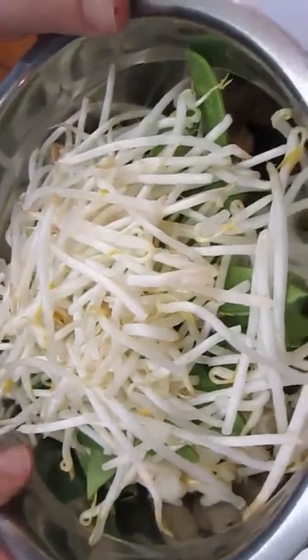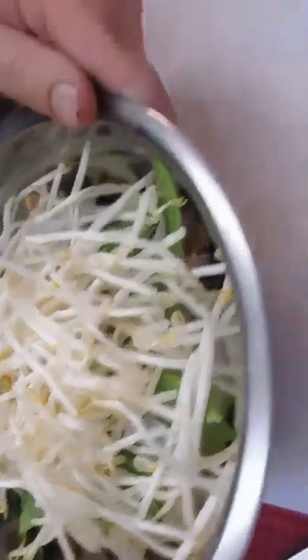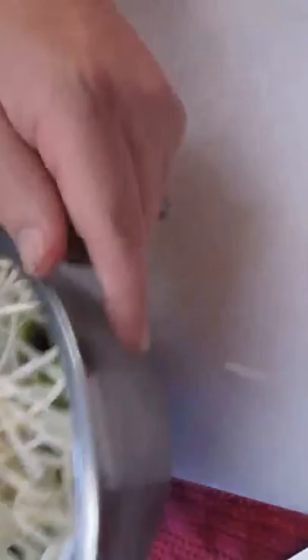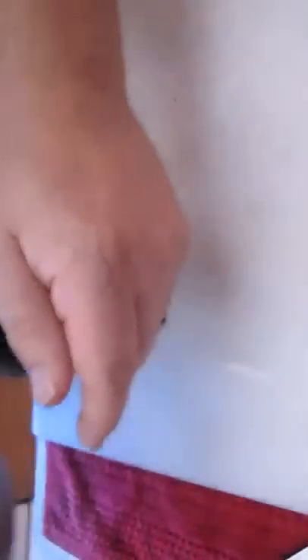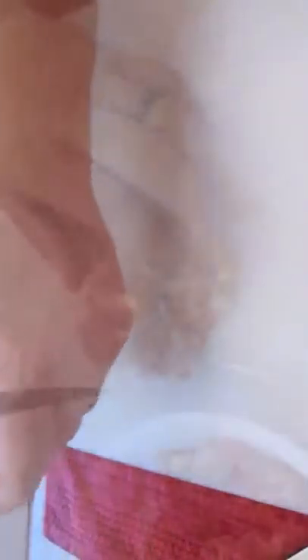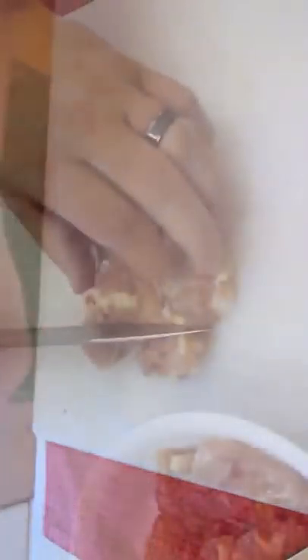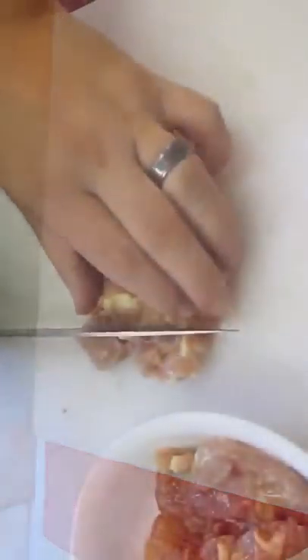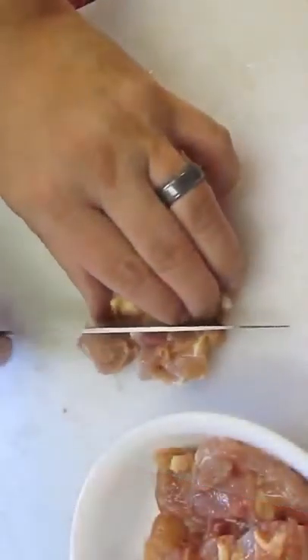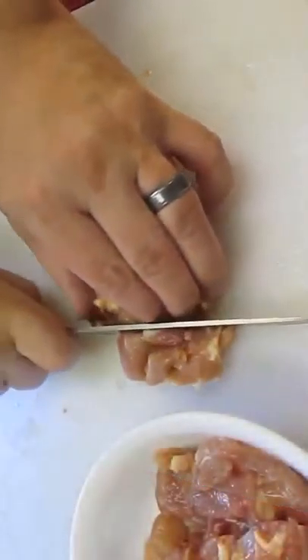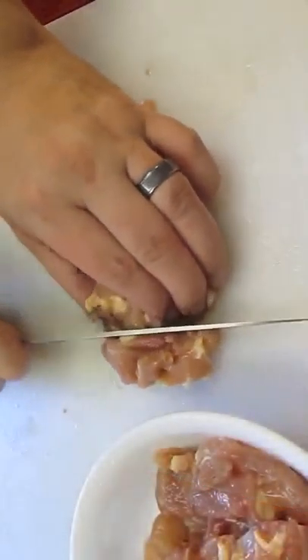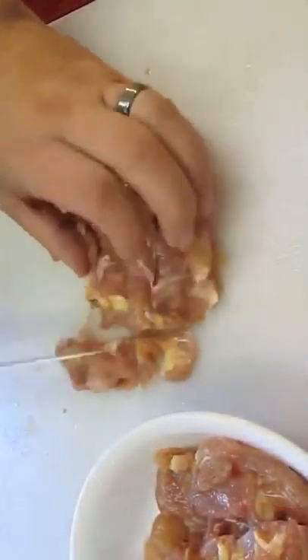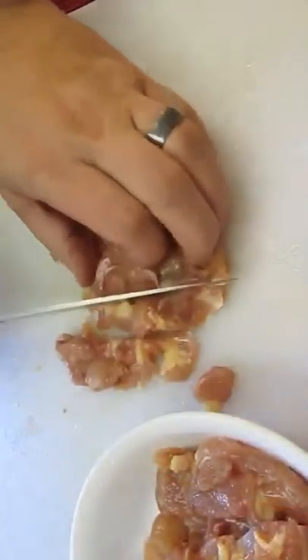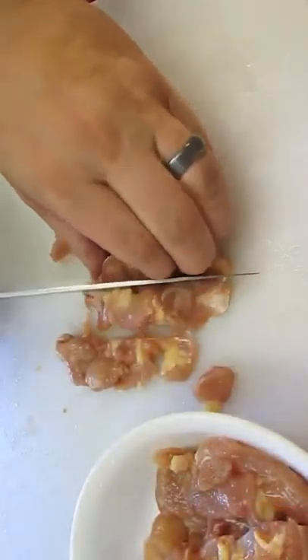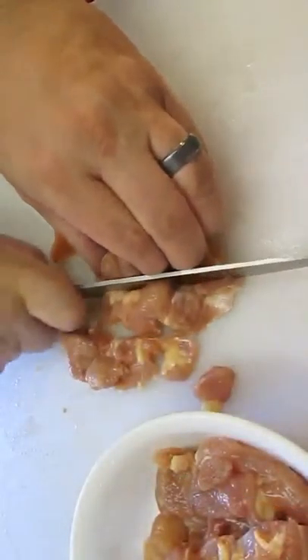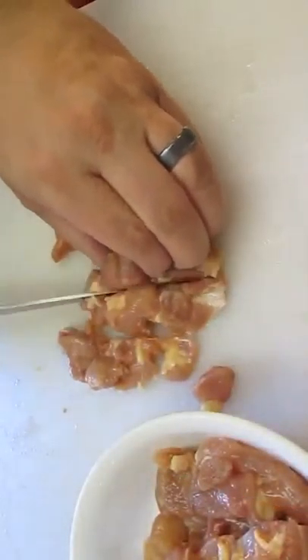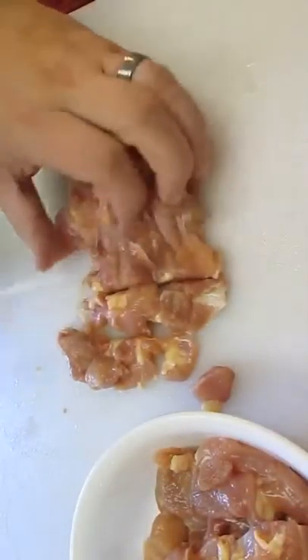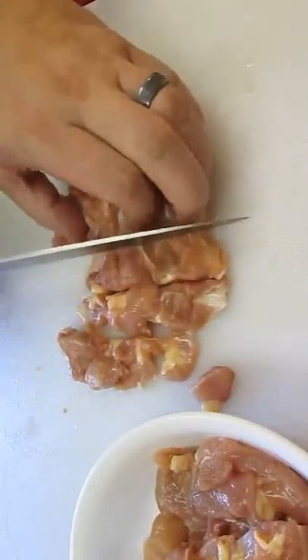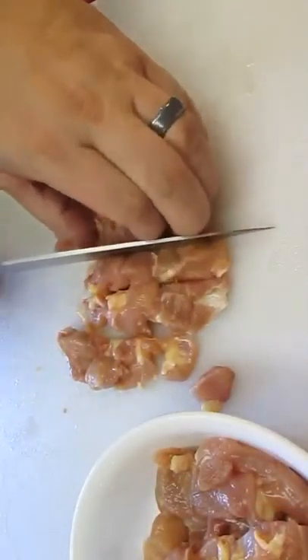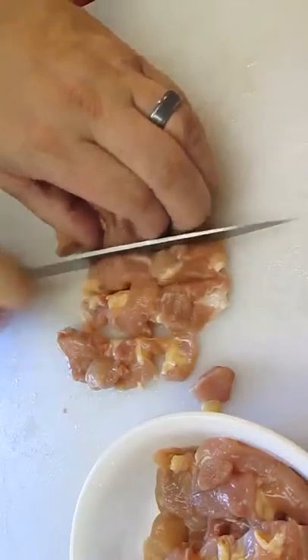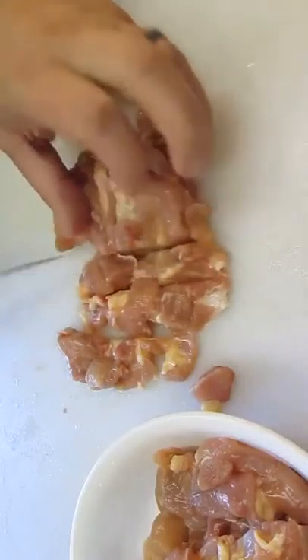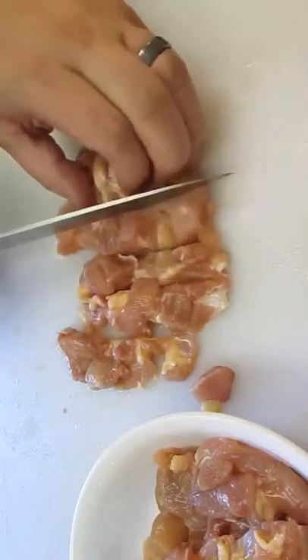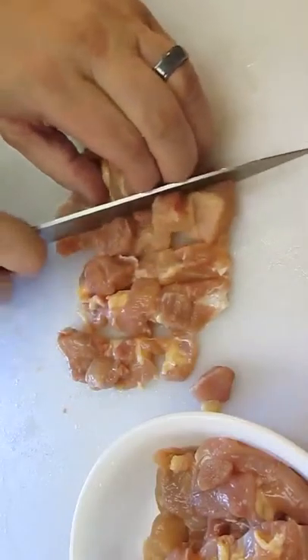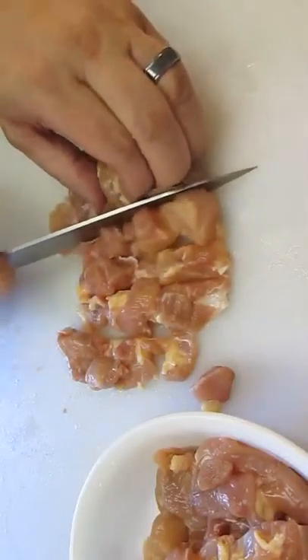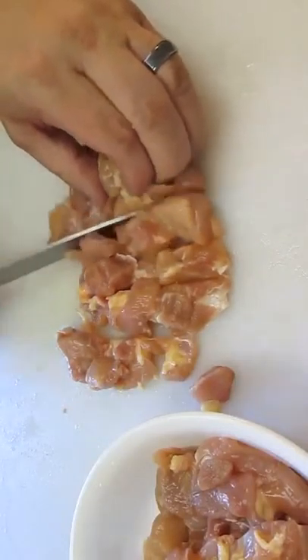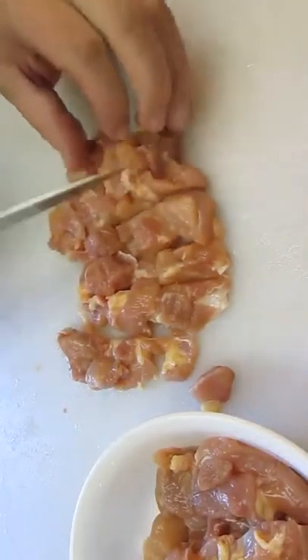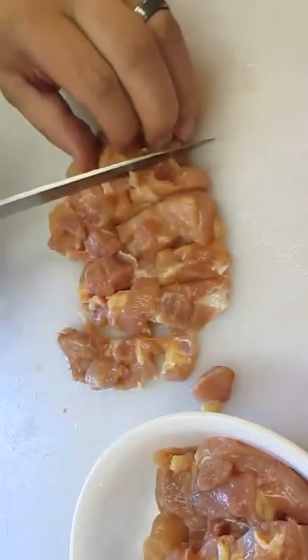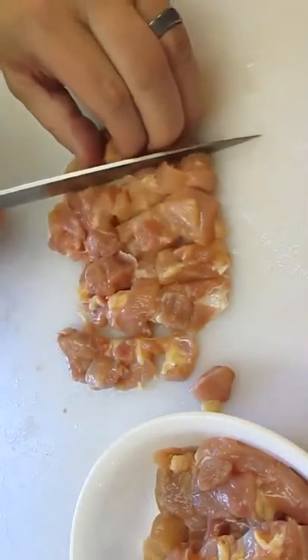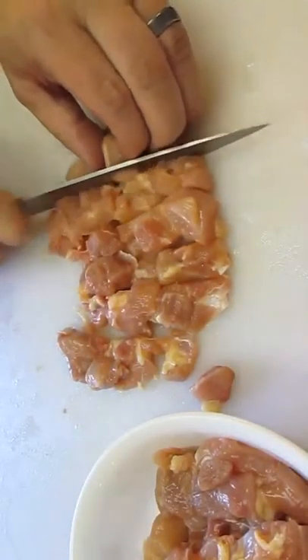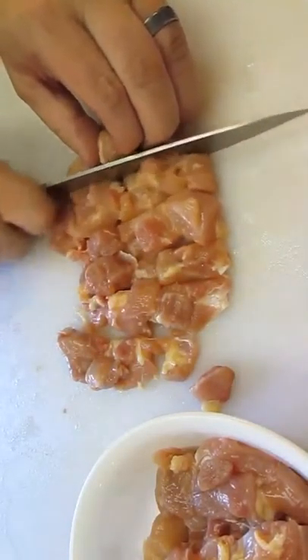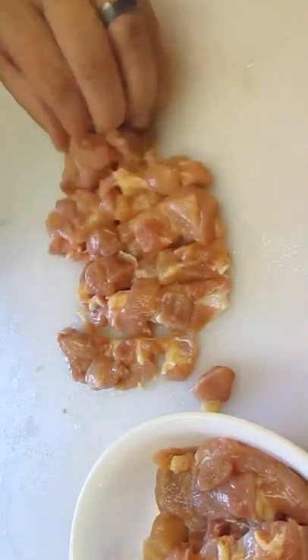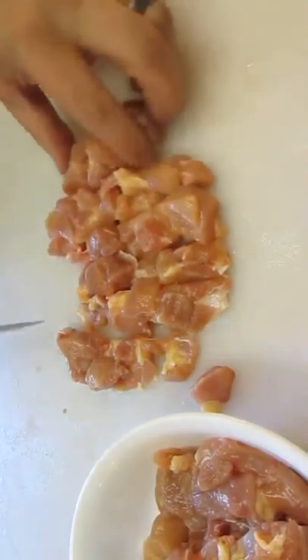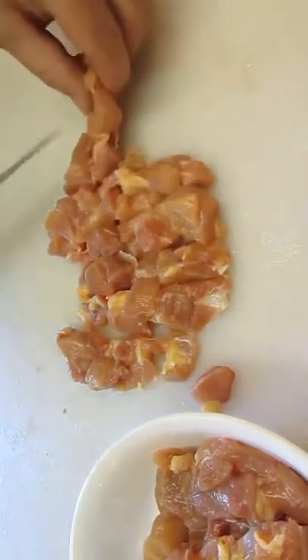Set this aside and we'll get into our chicken. This is boneless thigh meat. I've cut it long ways and now I'm doing a cross-cut, making an edible, bite-size piece.